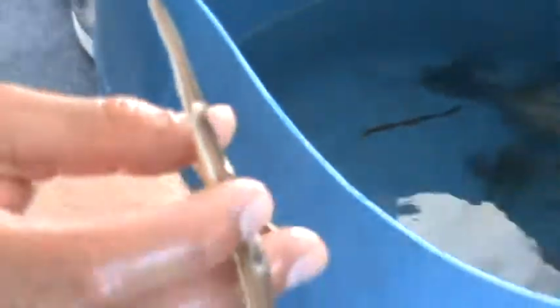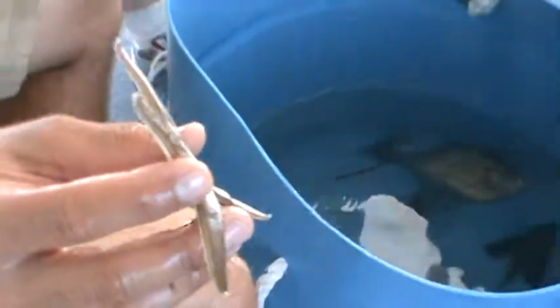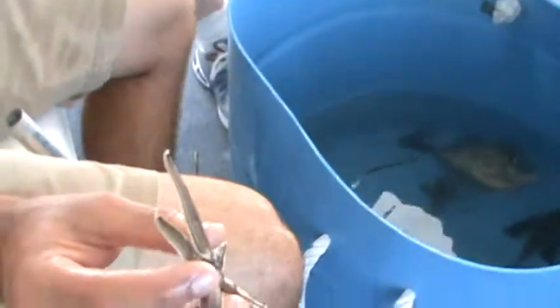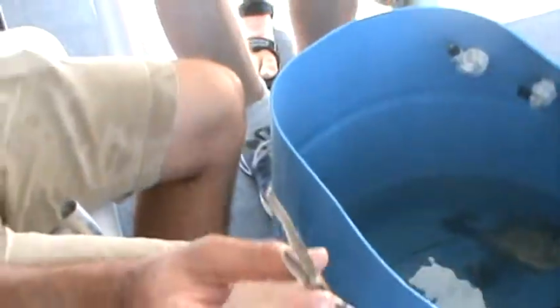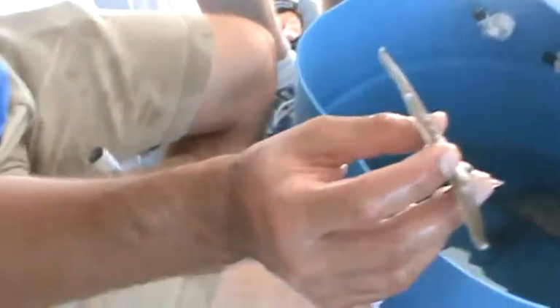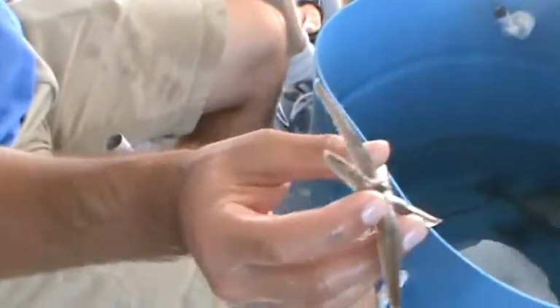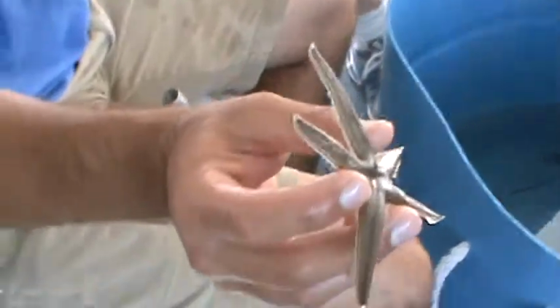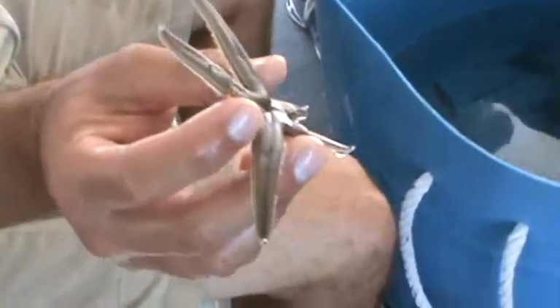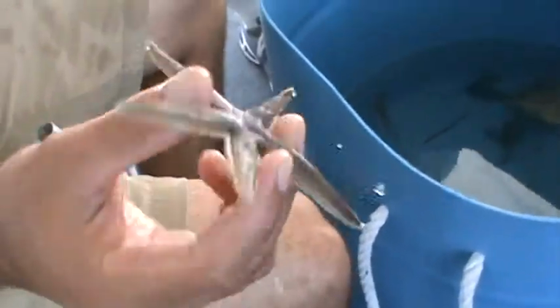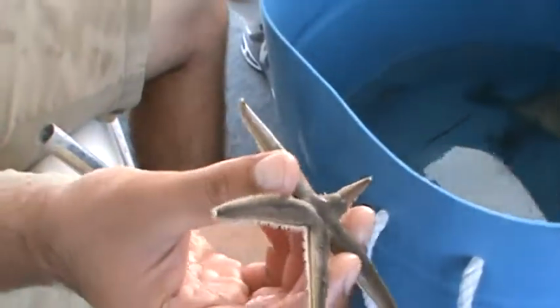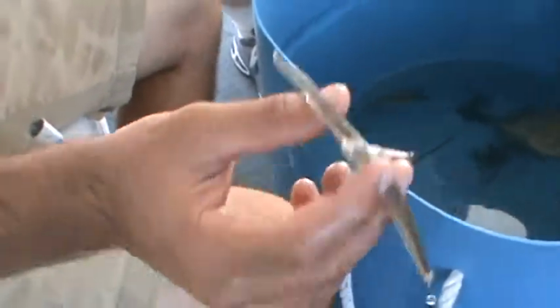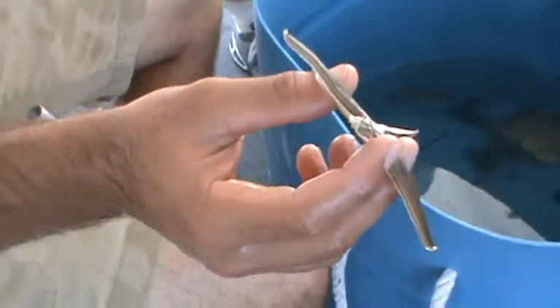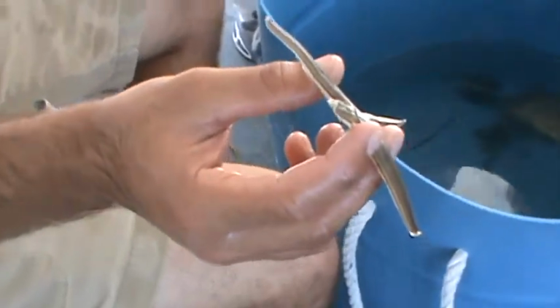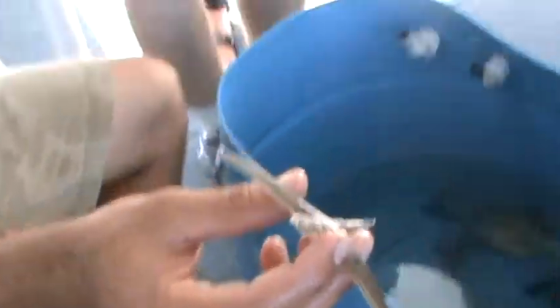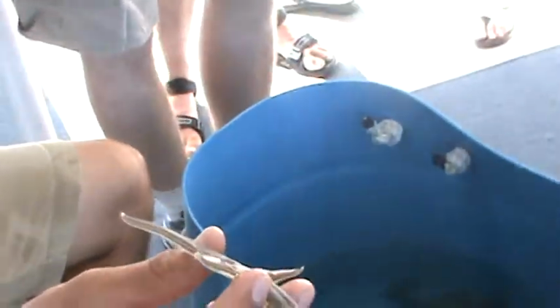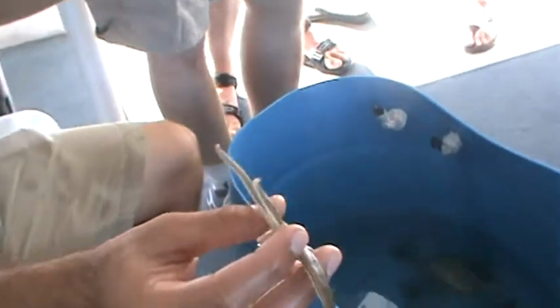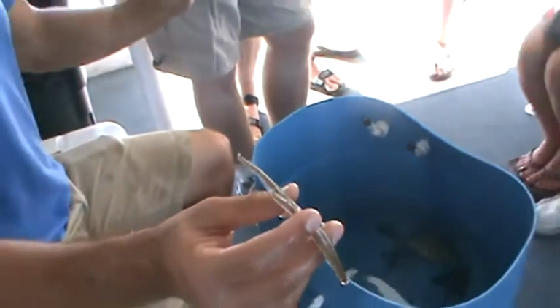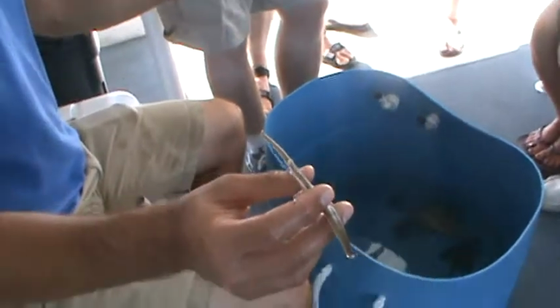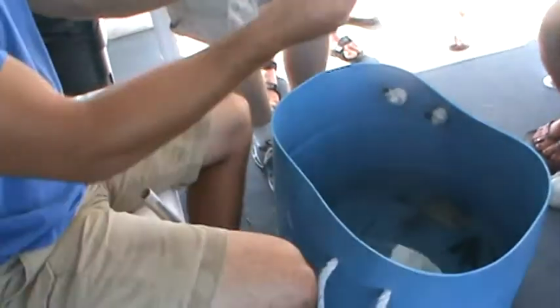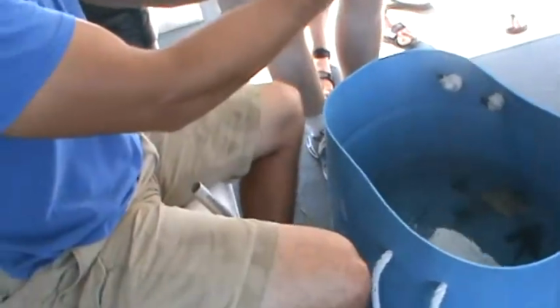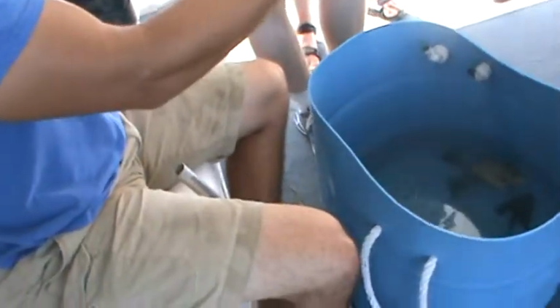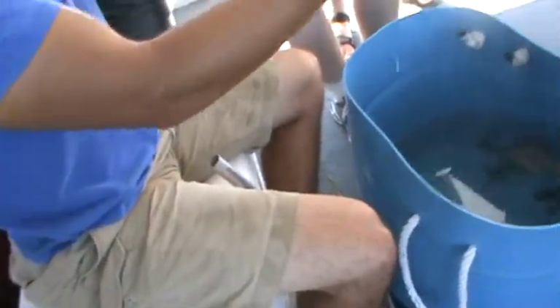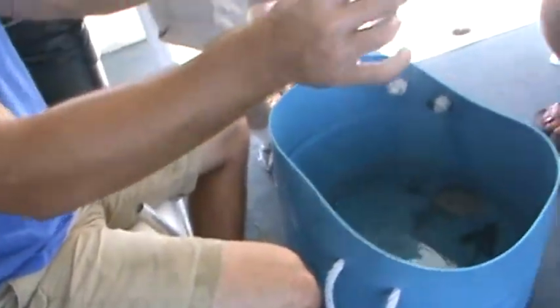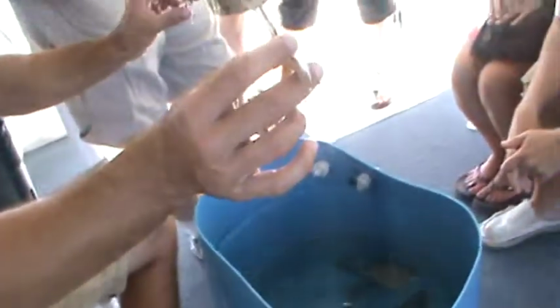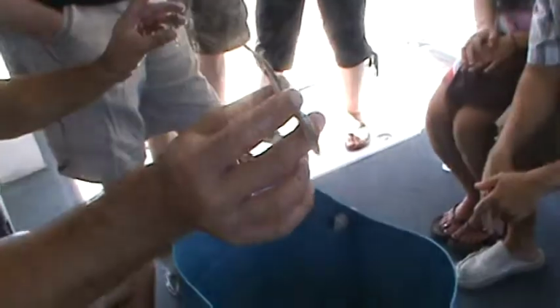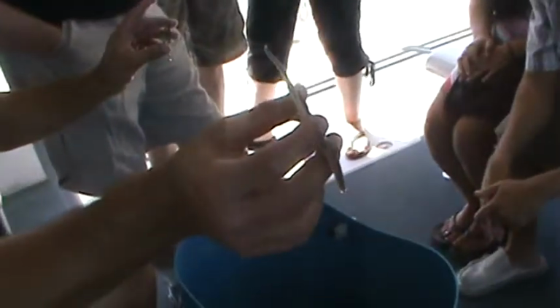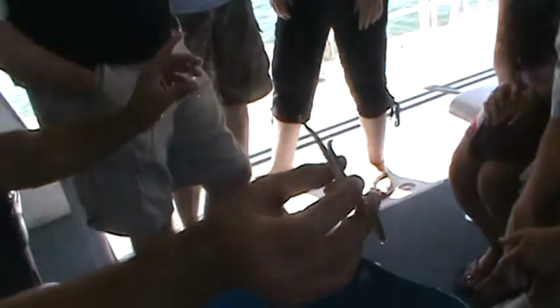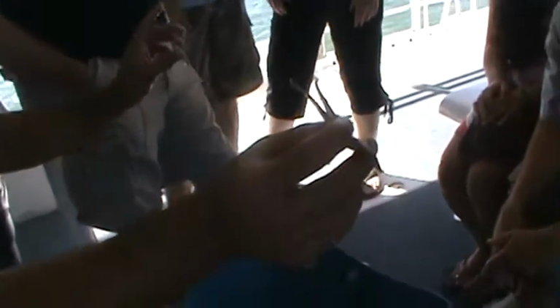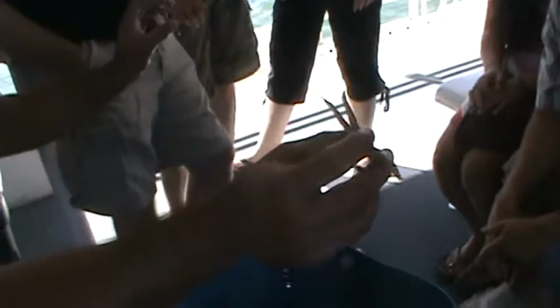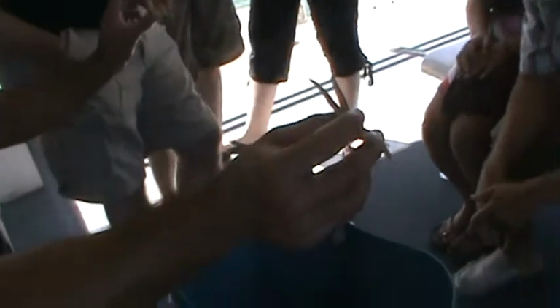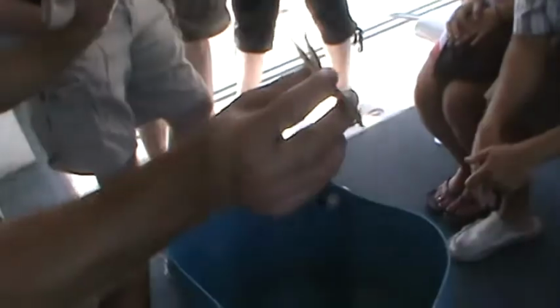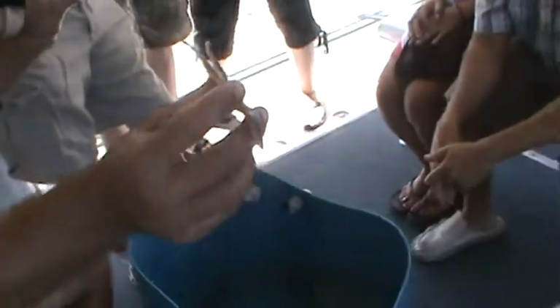These here are sea stars. A lot of people call them starfish, but that's not the correct name — the proper name is sea star. They have five arms, and at the tips of those arms you'll see white dots. Those are the eyes, so they do have five eyes.